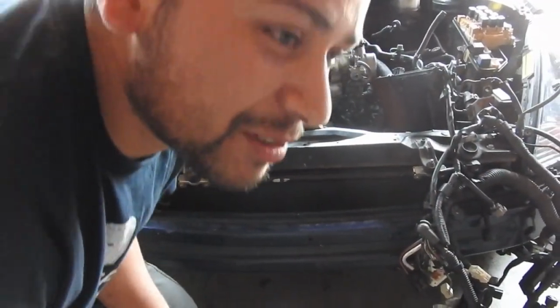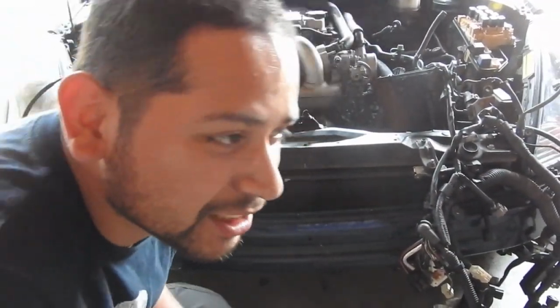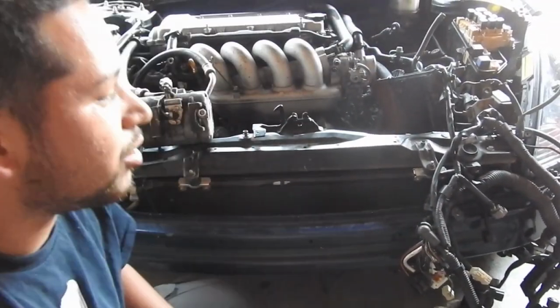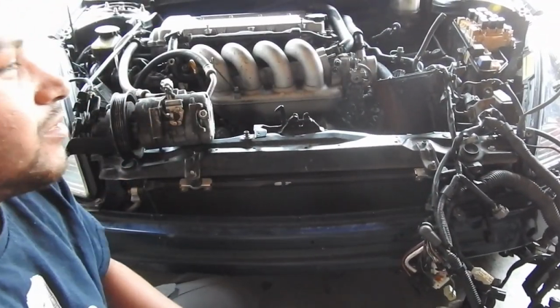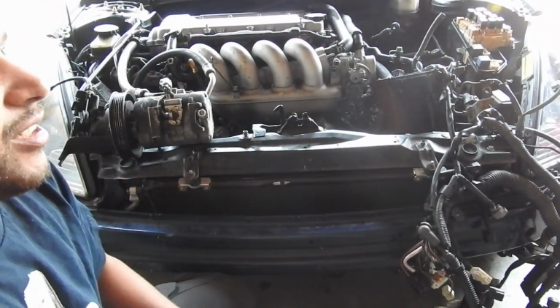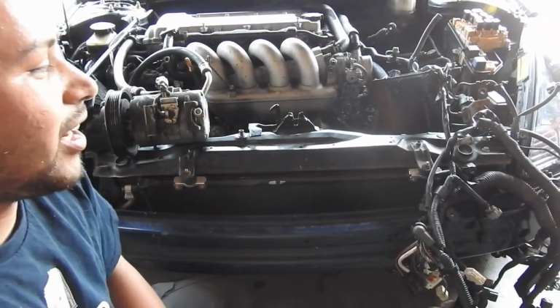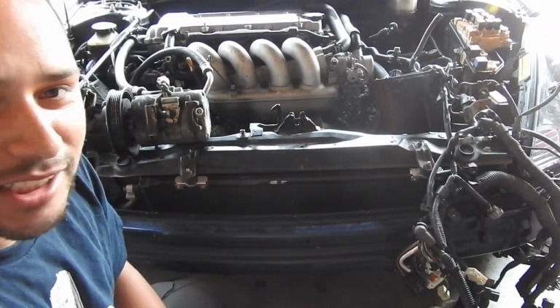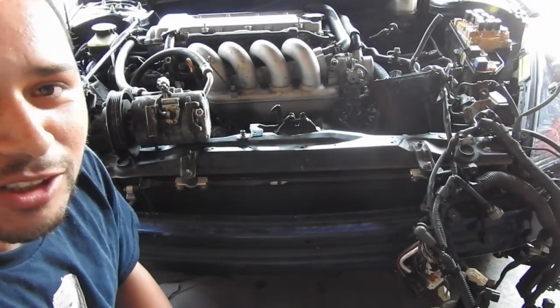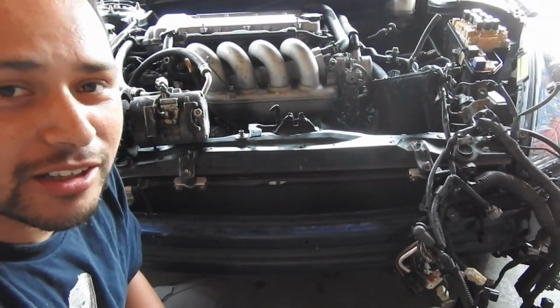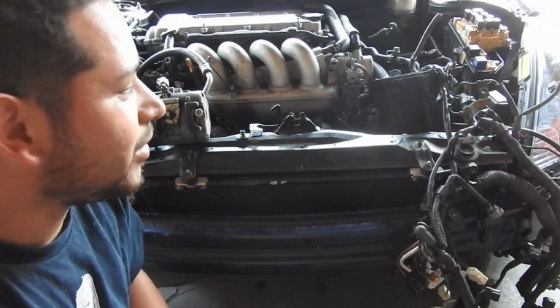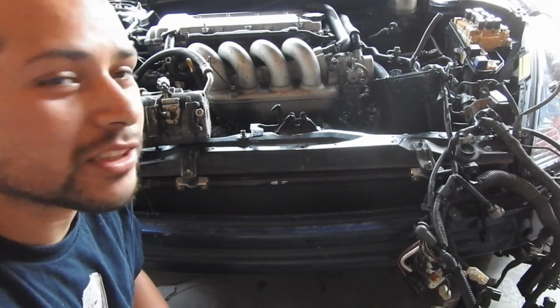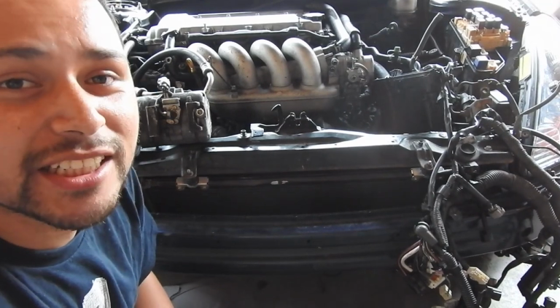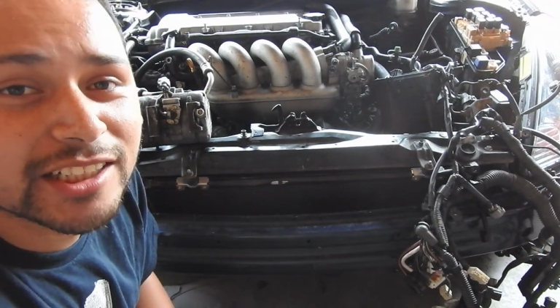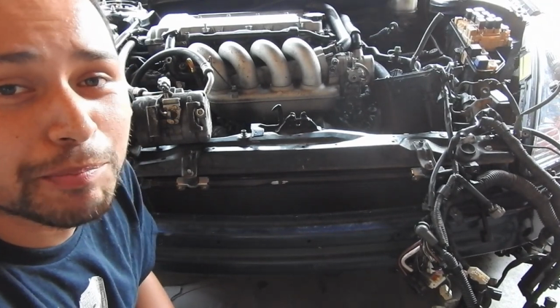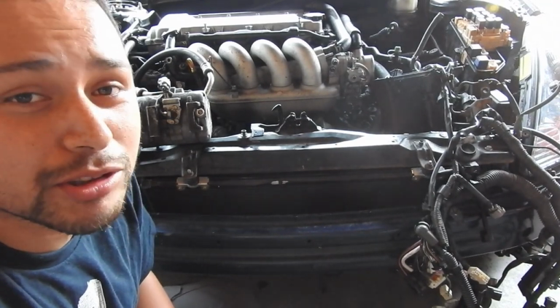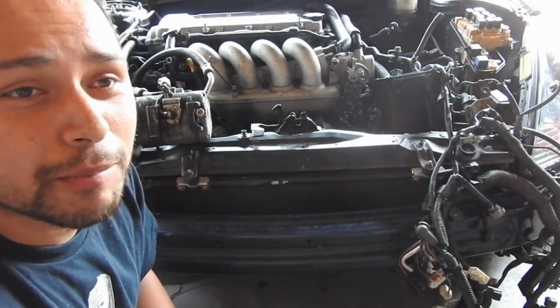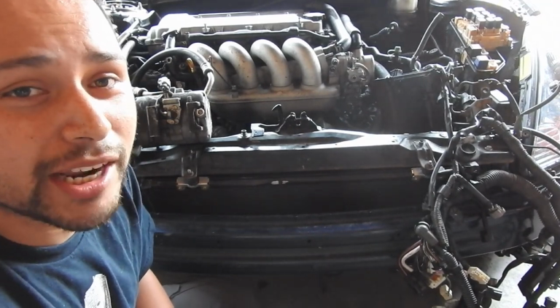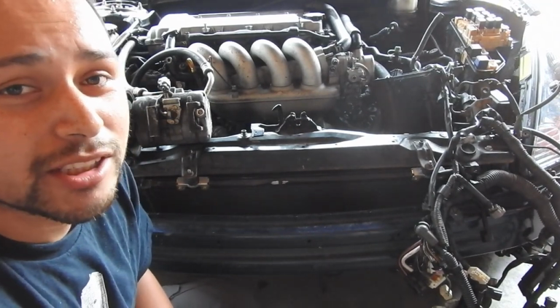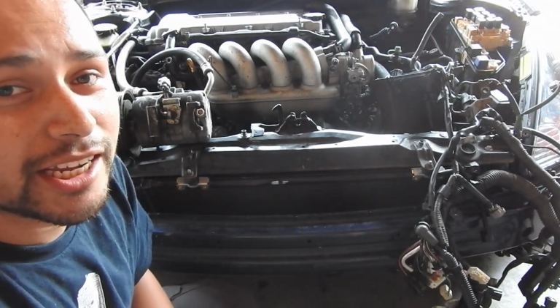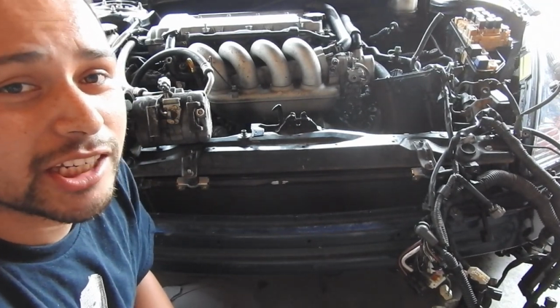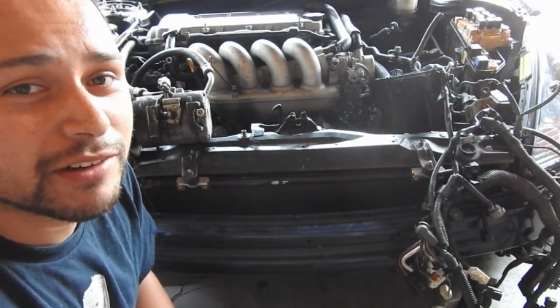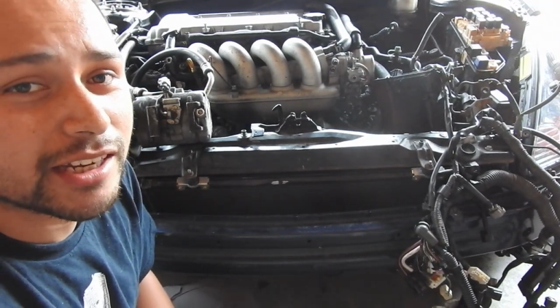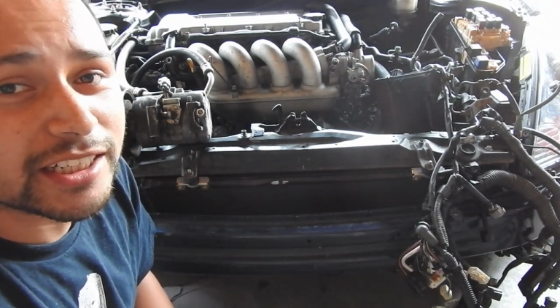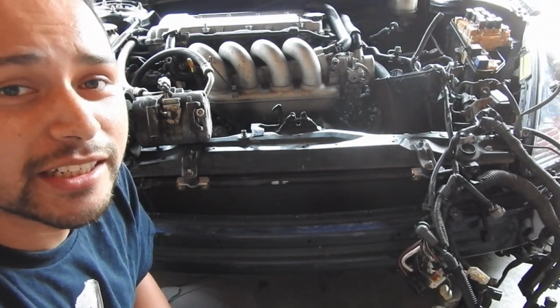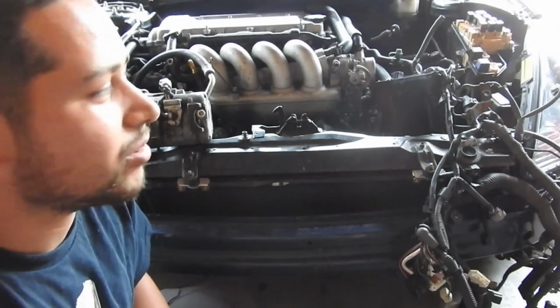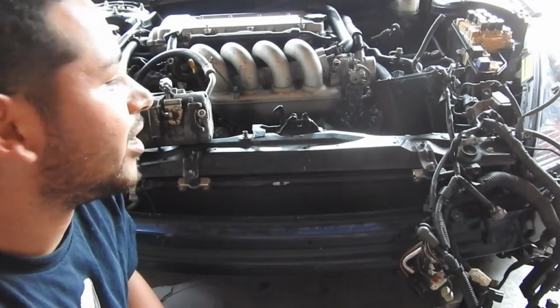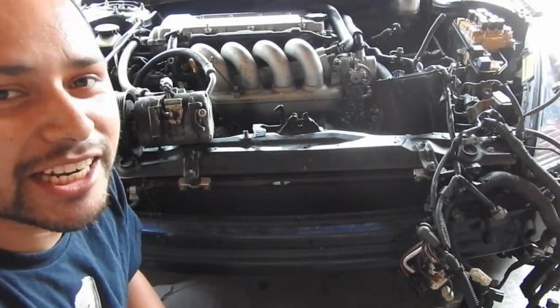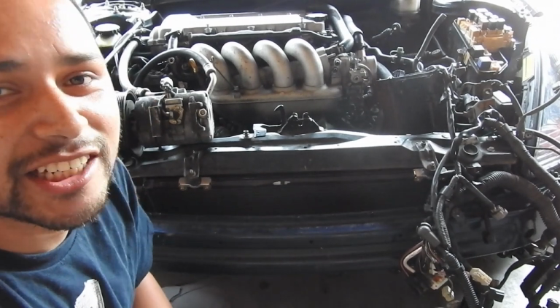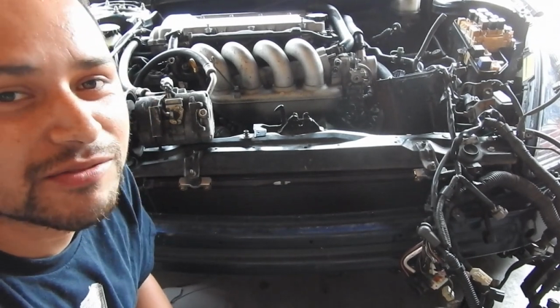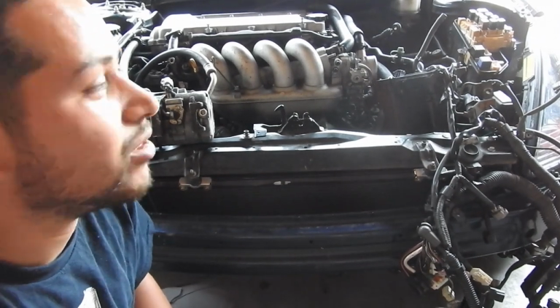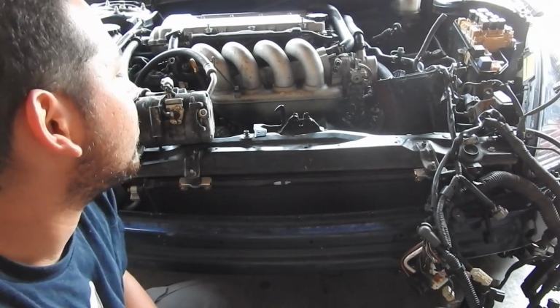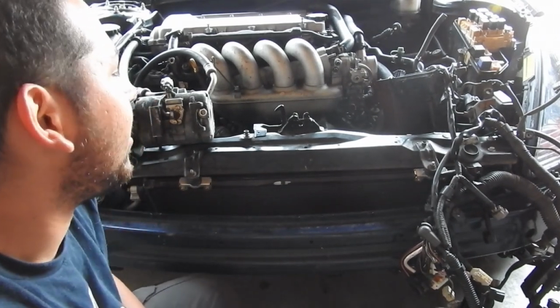As some of you guys may know, this is Rafa's car. He messed up his engine doing pulls, burnouts, and driving recklessly — basically everyday stuff in L.A.